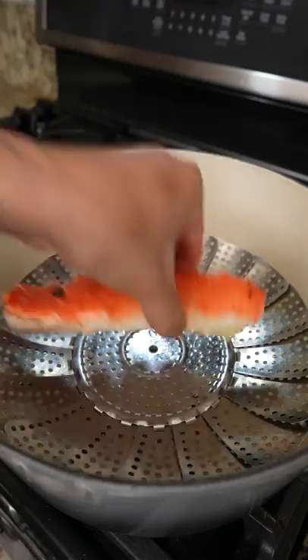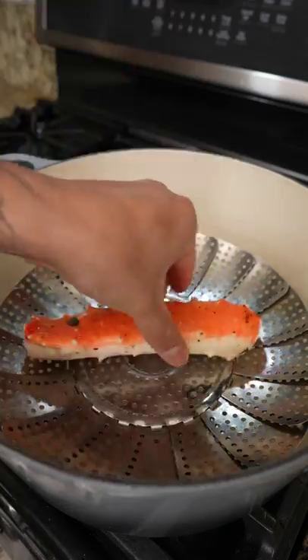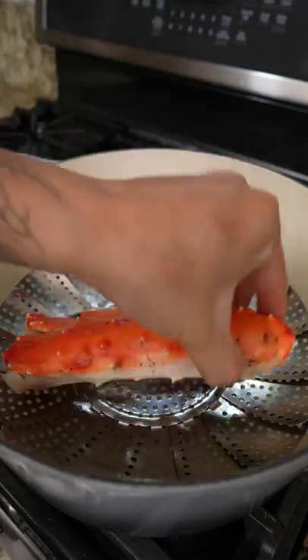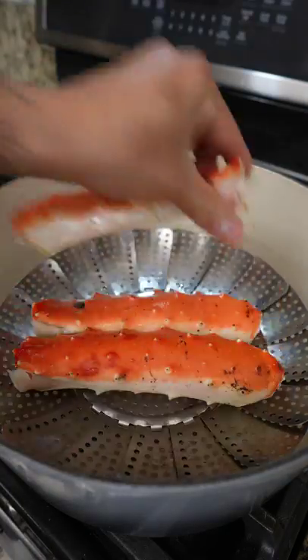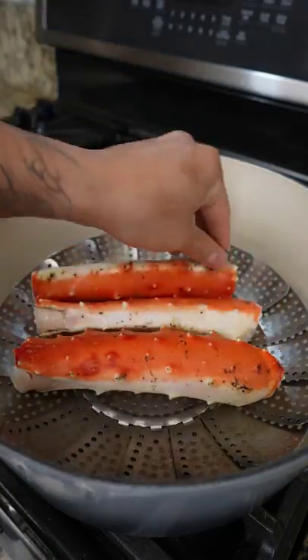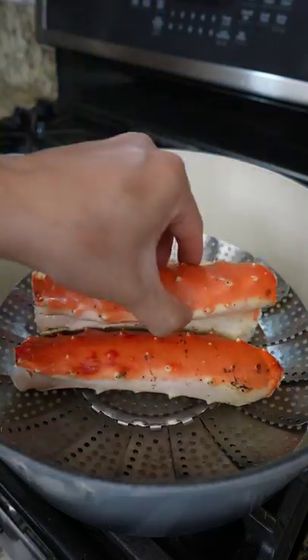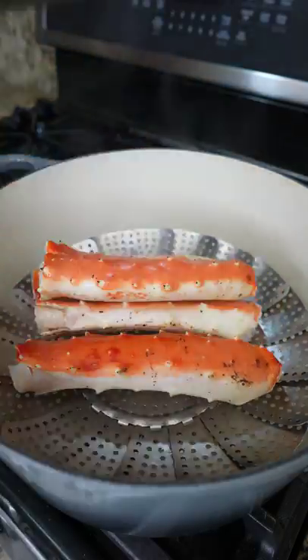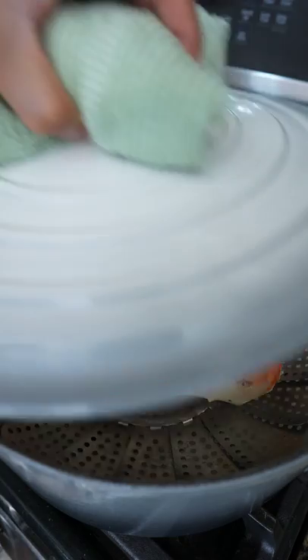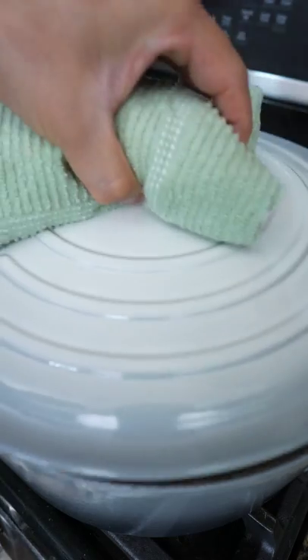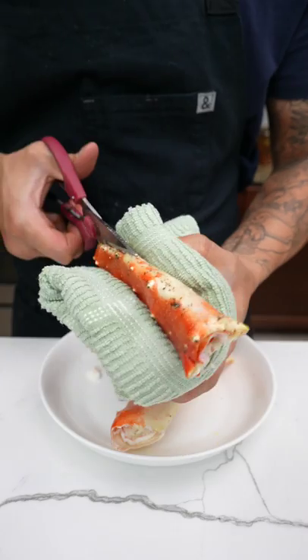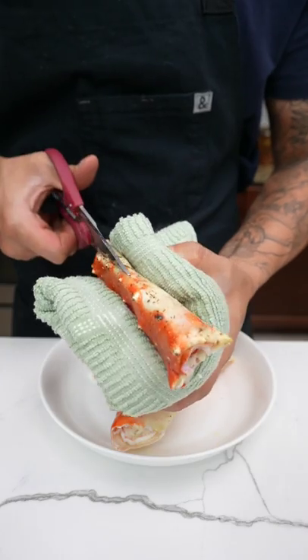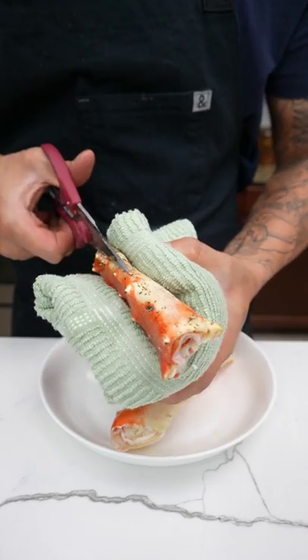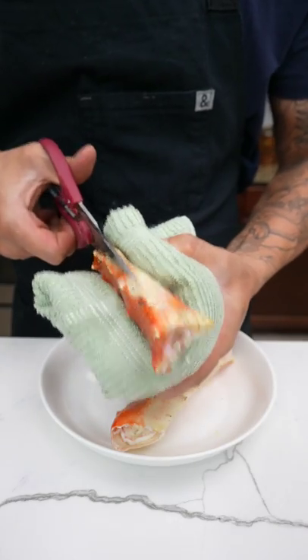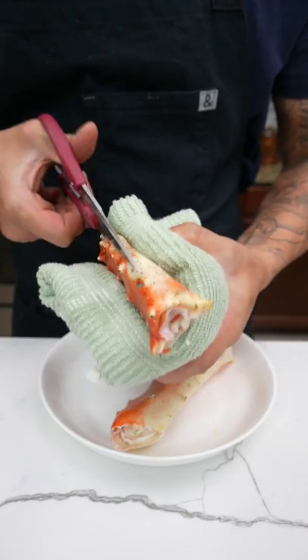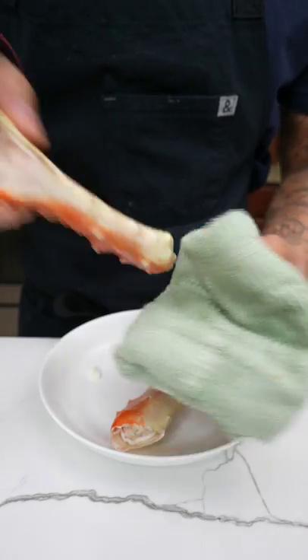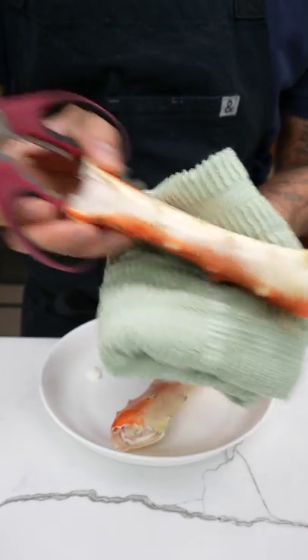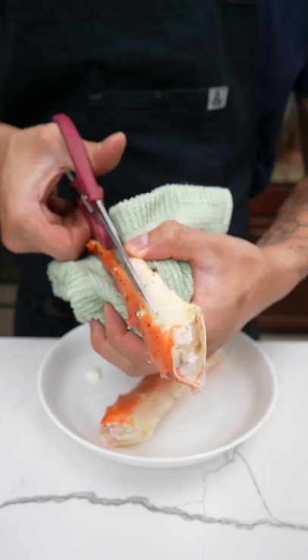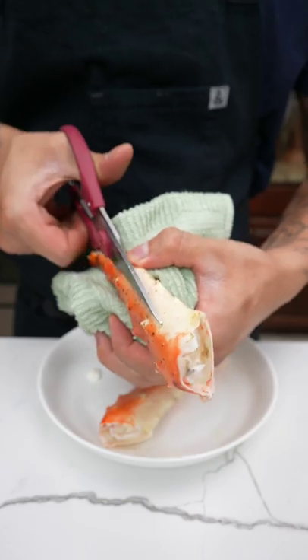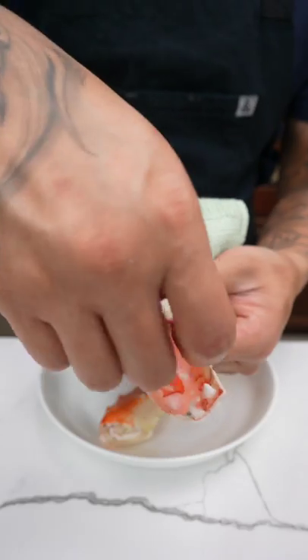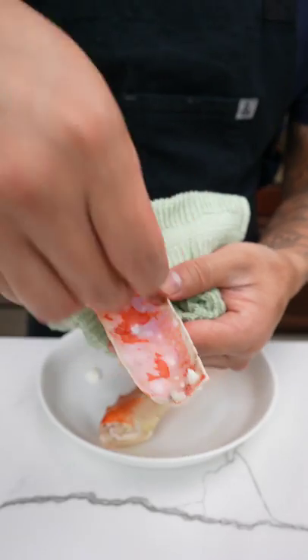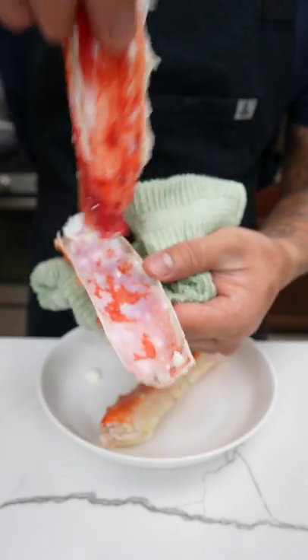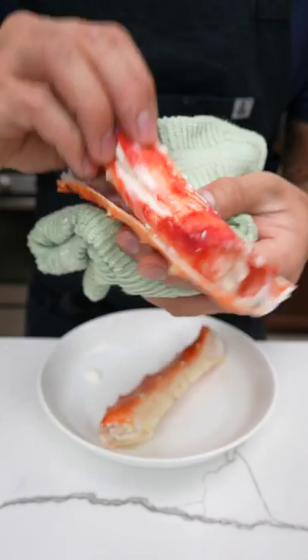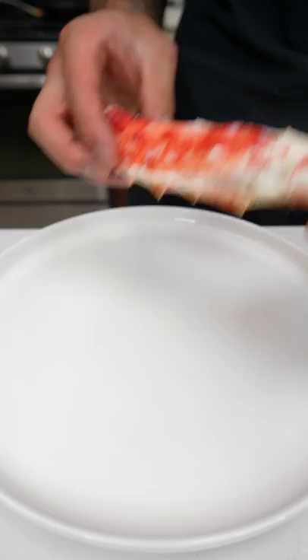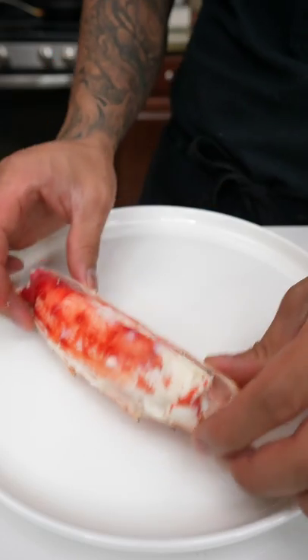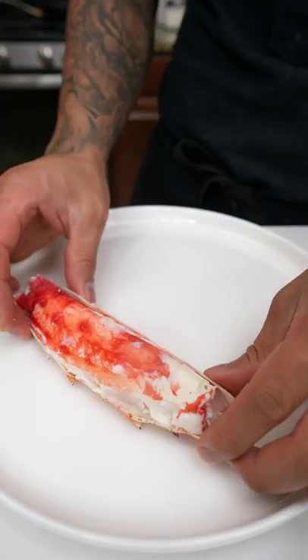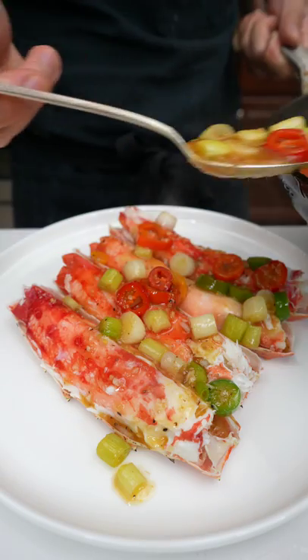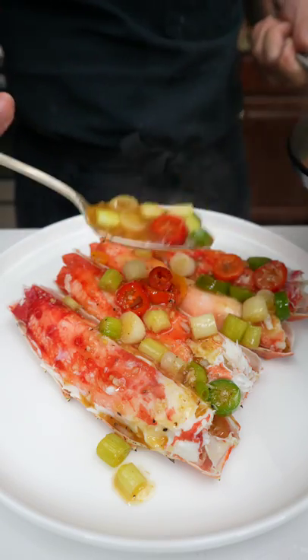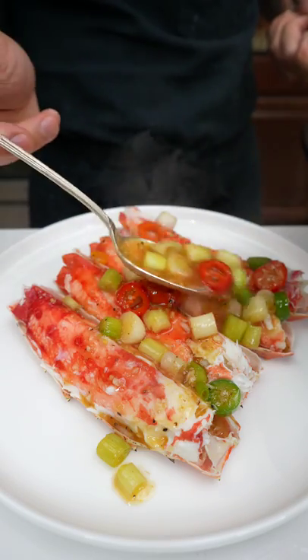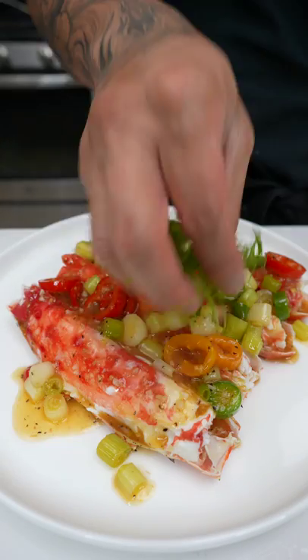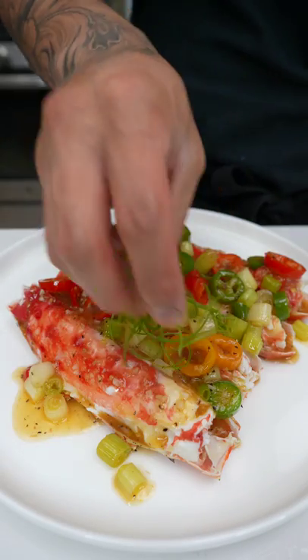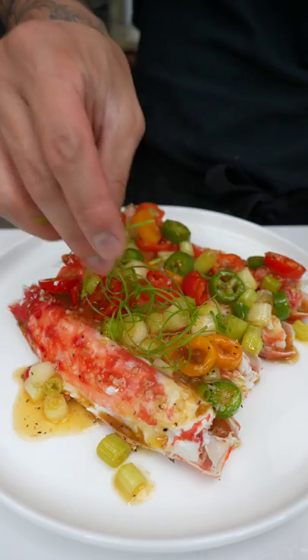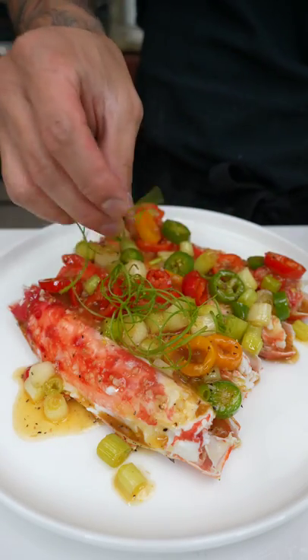For the crab legs, steam them for 4–5 minutes or until they're warmed through. When they're done, take a kitchen scissor and cut both sides to remove the shell and expose the meat. After that, plate up, spoon over the sauce, and garnish with green scallions.